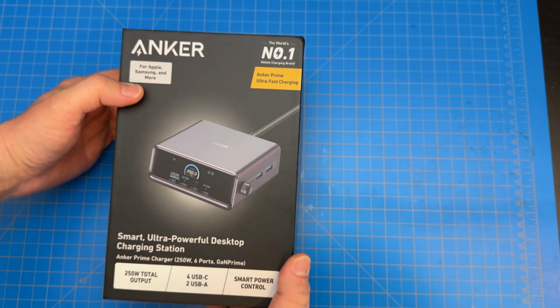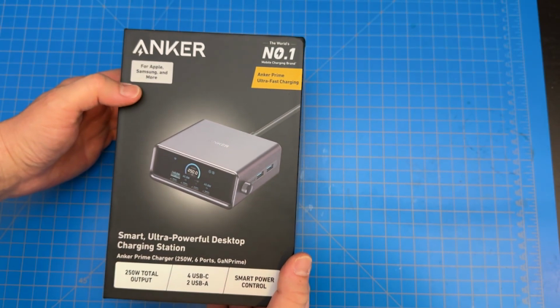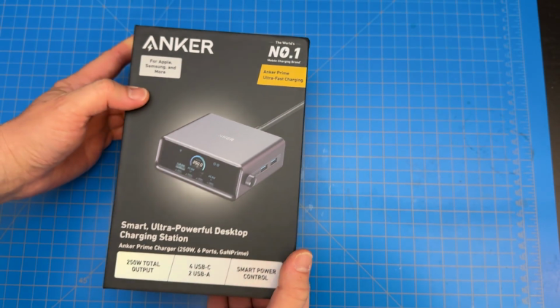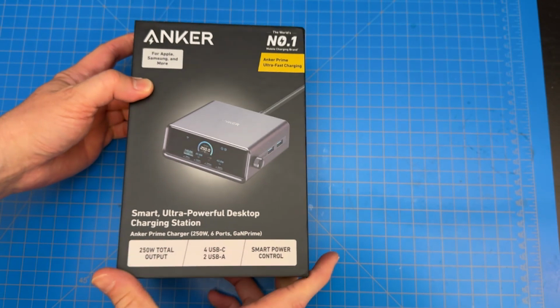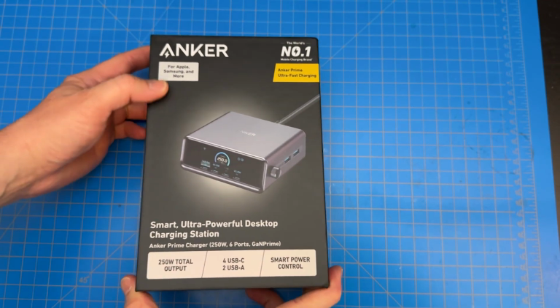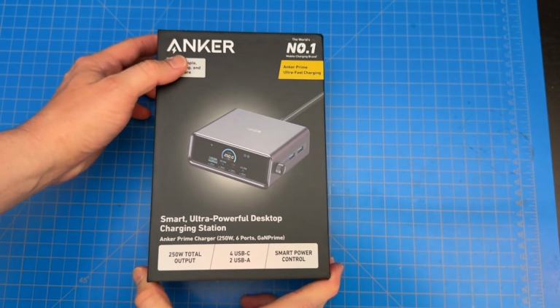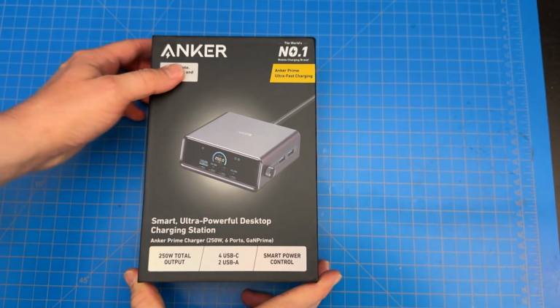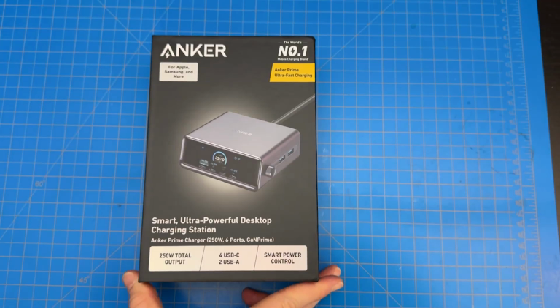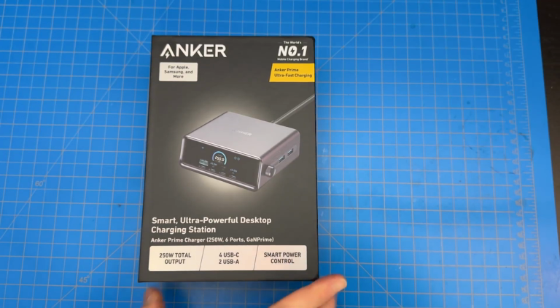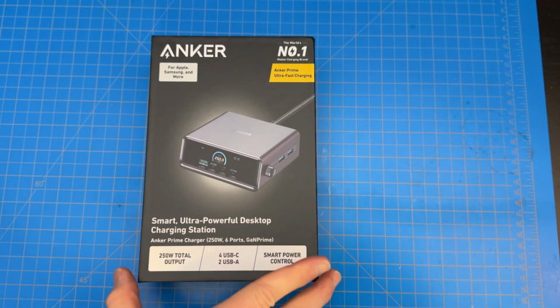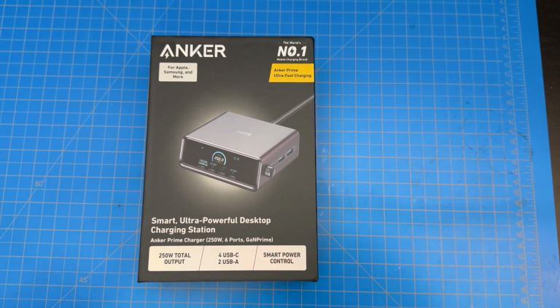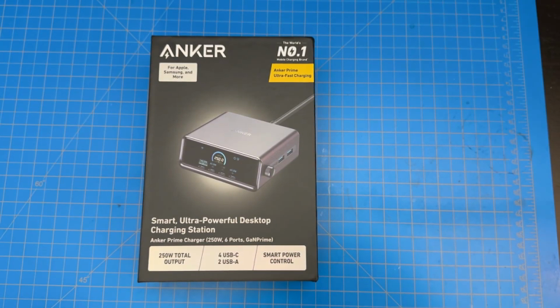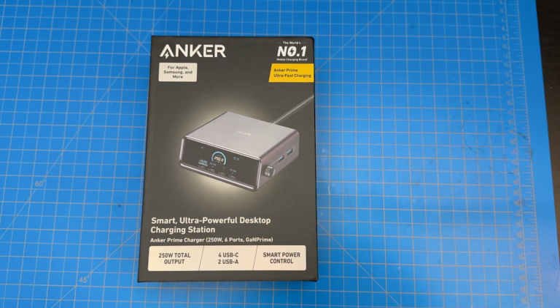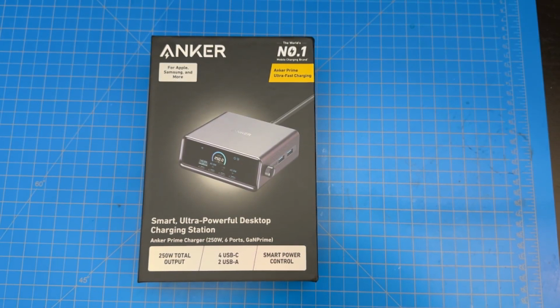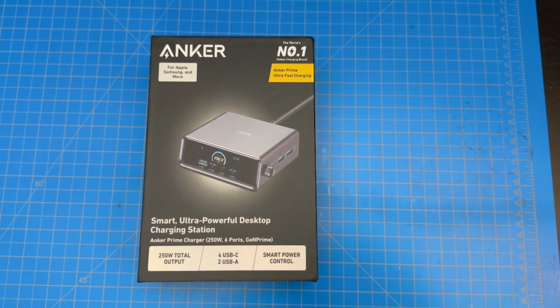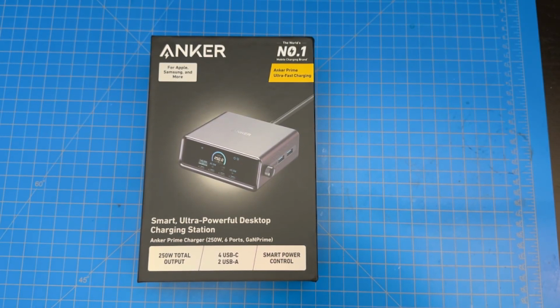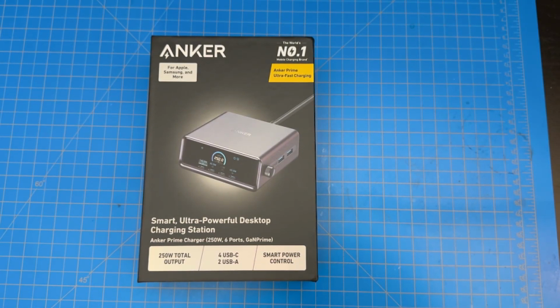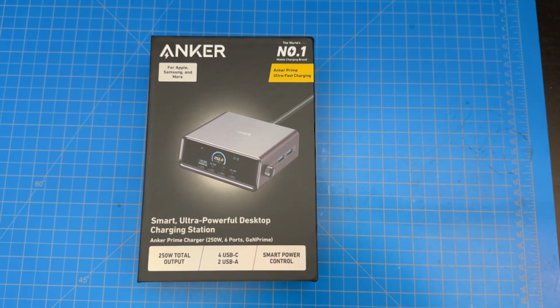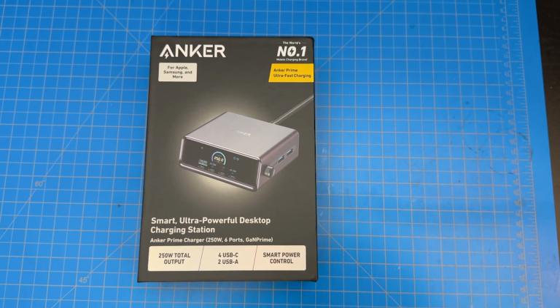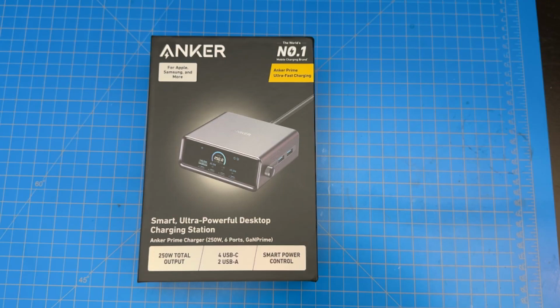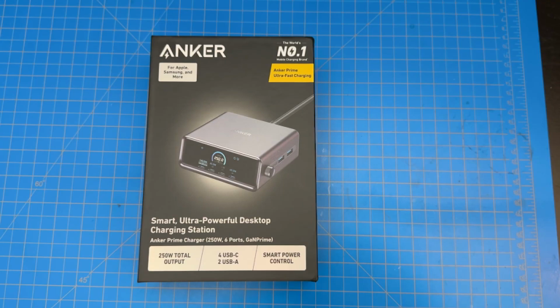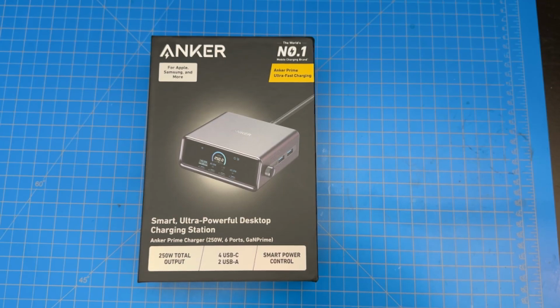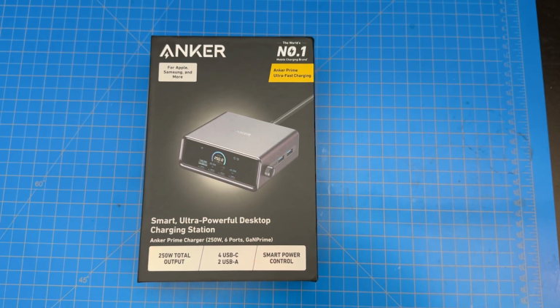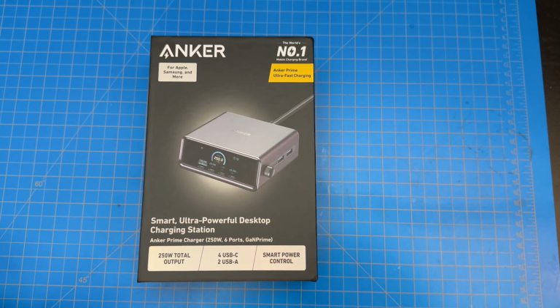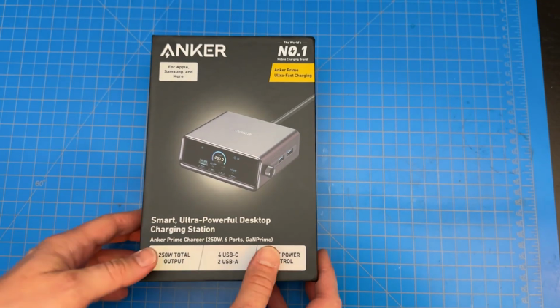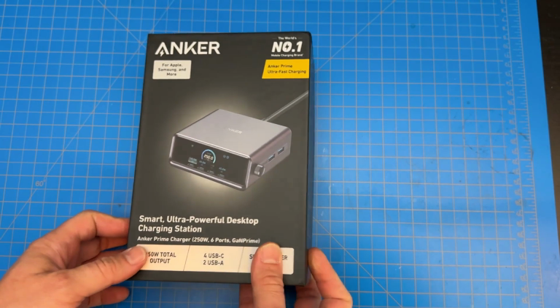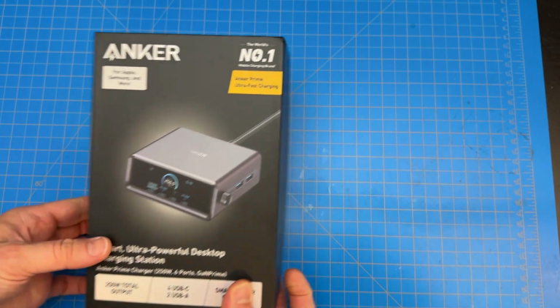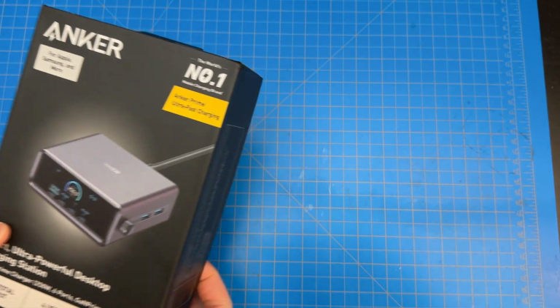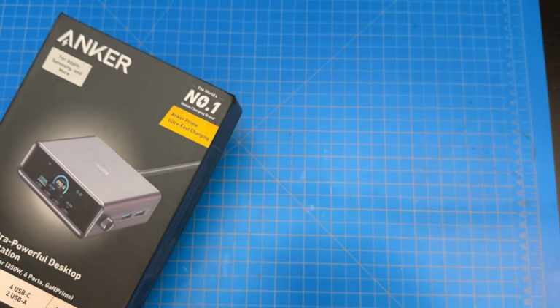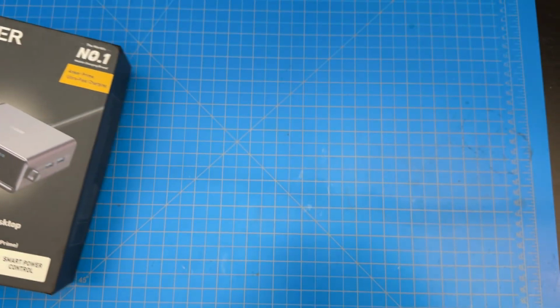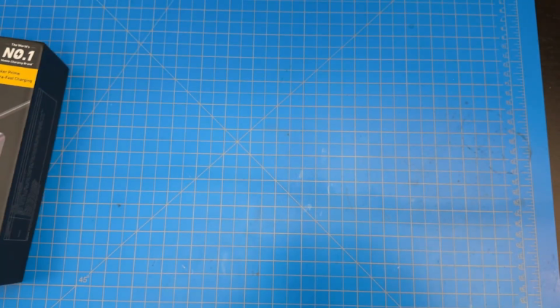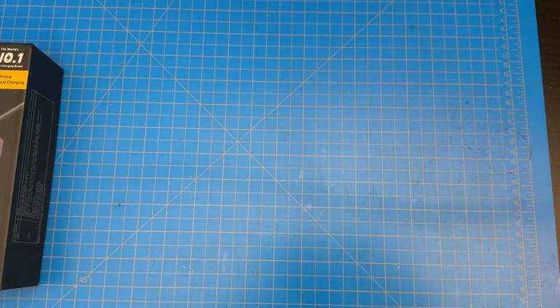The reason I bought this was not to charge my iPhone and all that stuff, because you can do that with pretty much anything these days. It was to charge laptops. Because now that we are on the USB-C standard, it really makes you wonder why we still have power supplies.